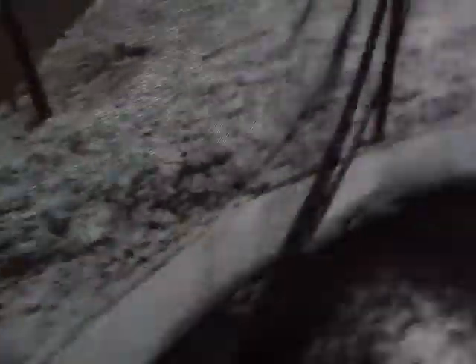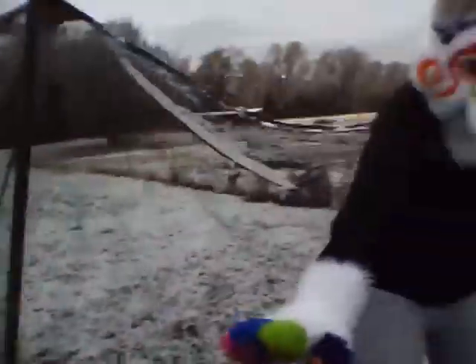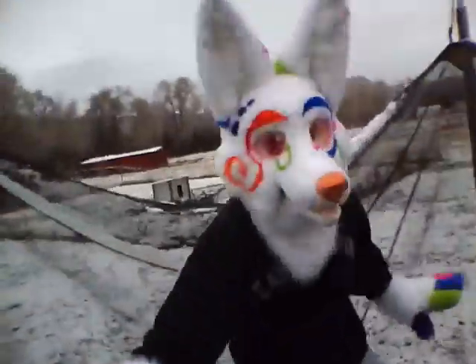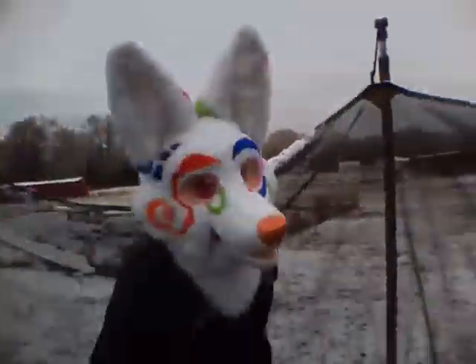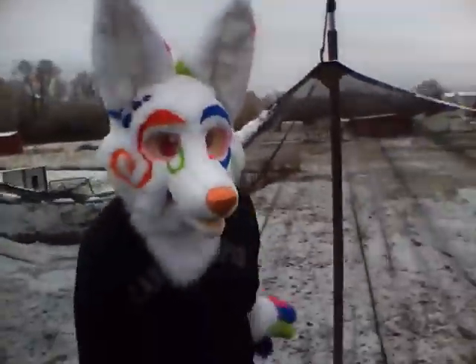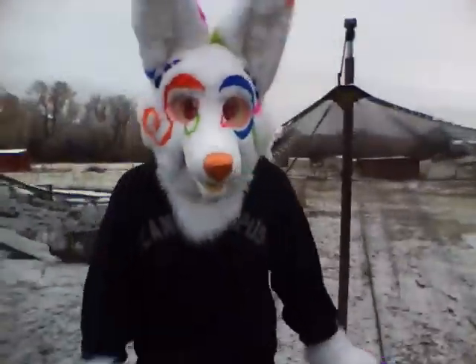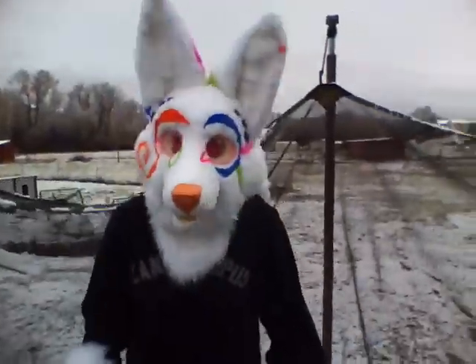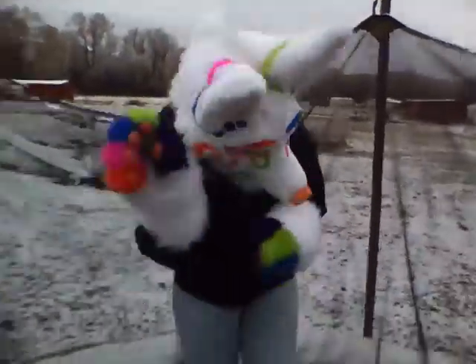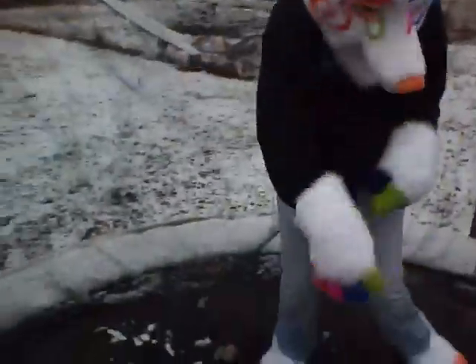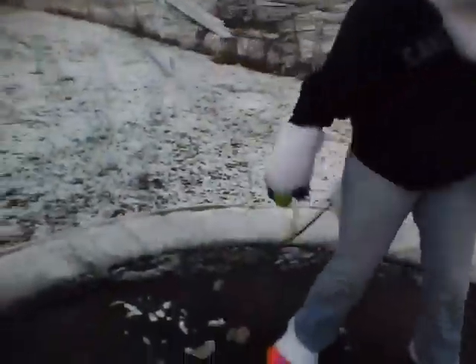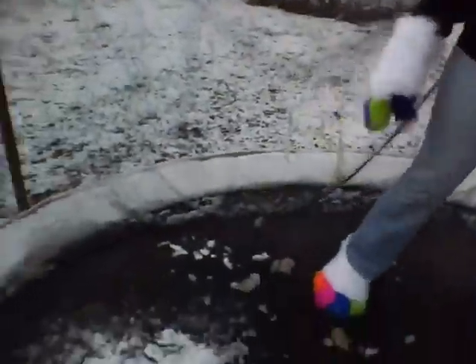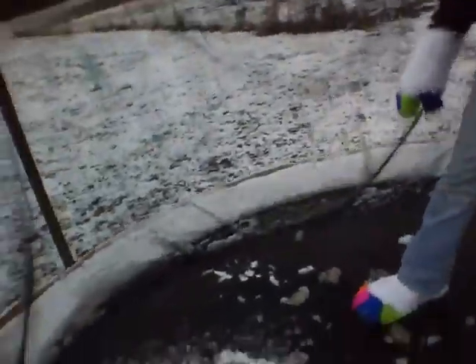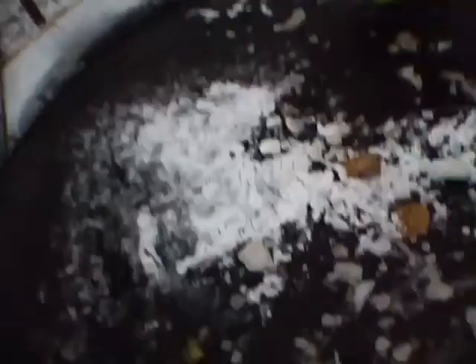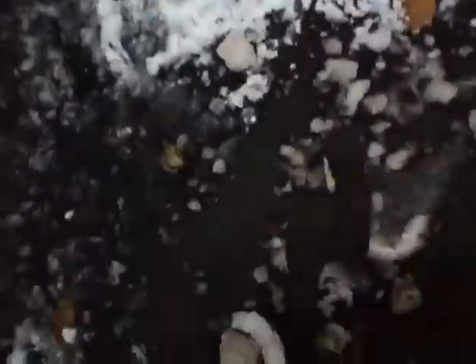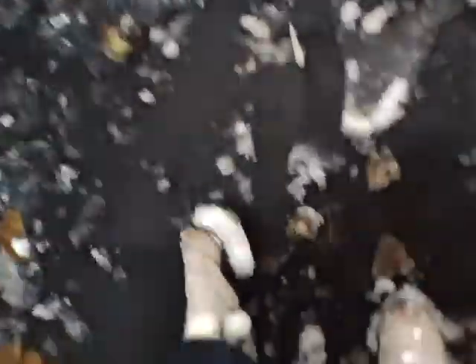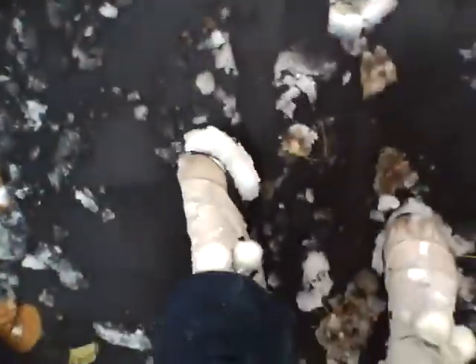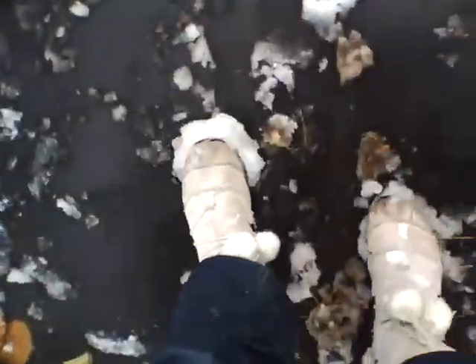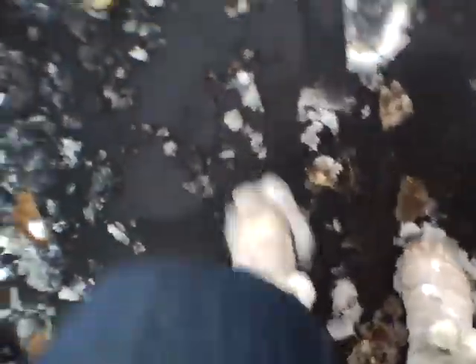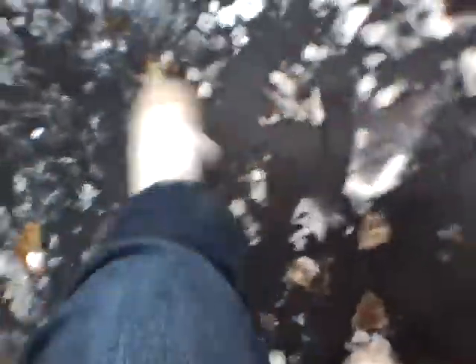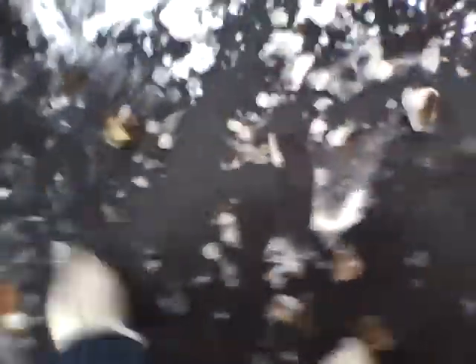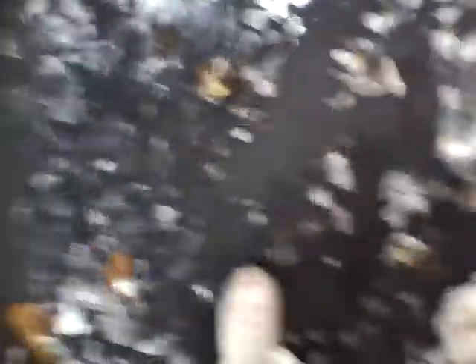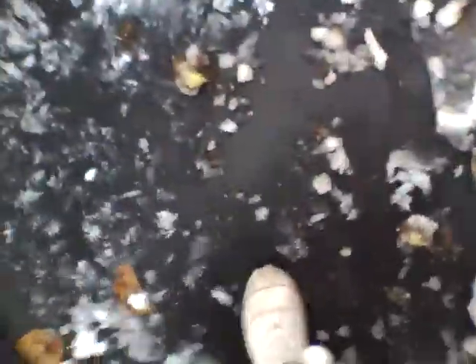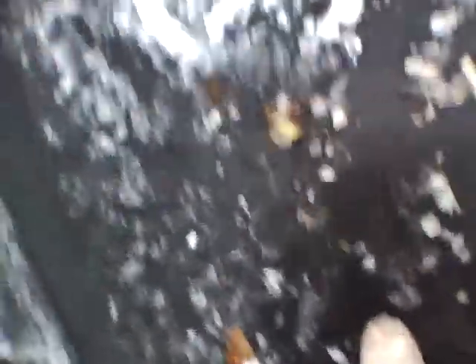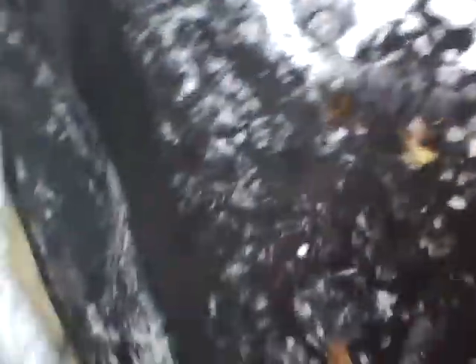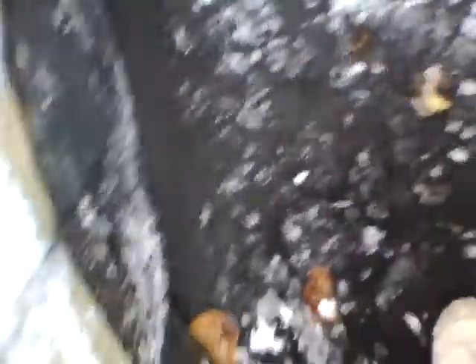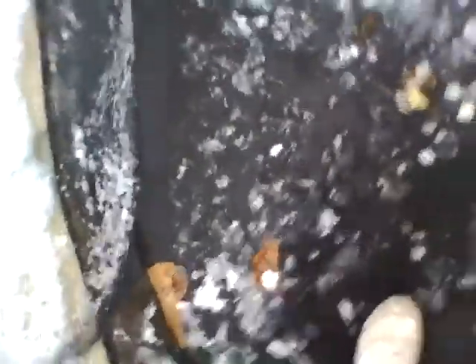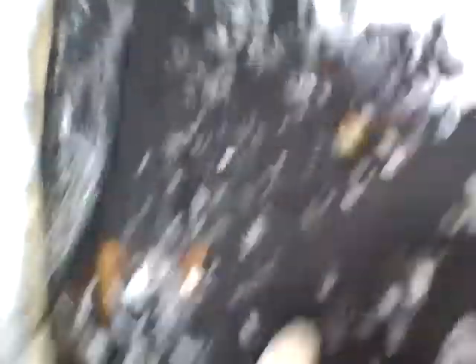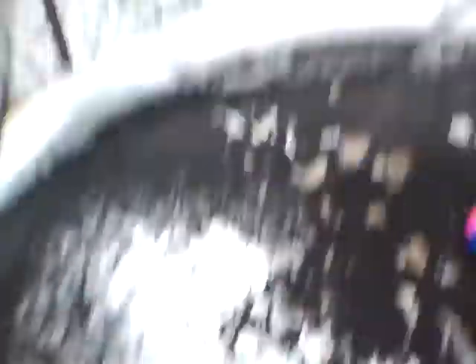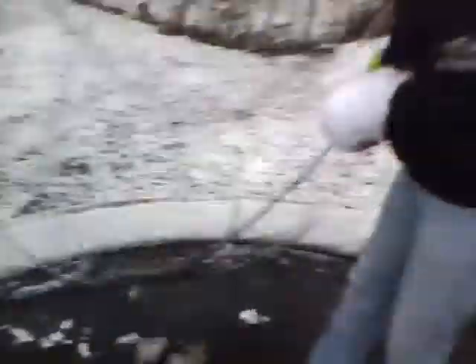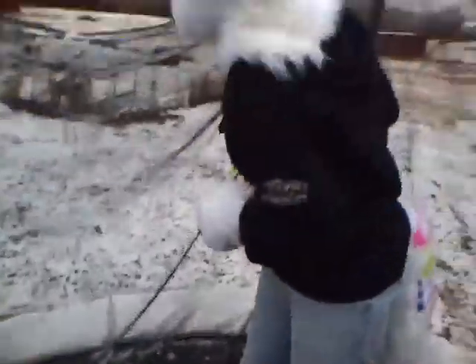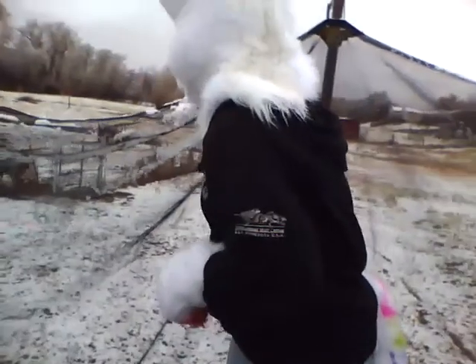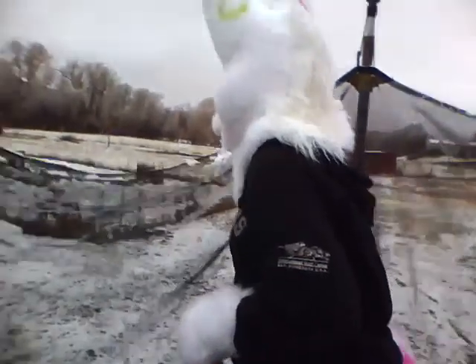I almost fell just then because the snow is all on the bottom of my shoe. Go for it.